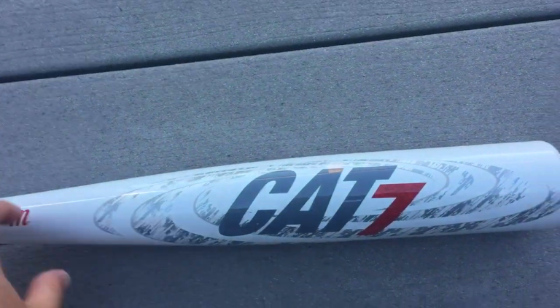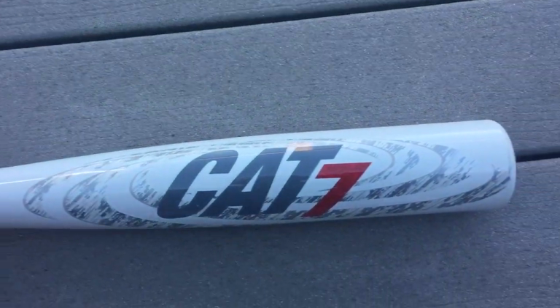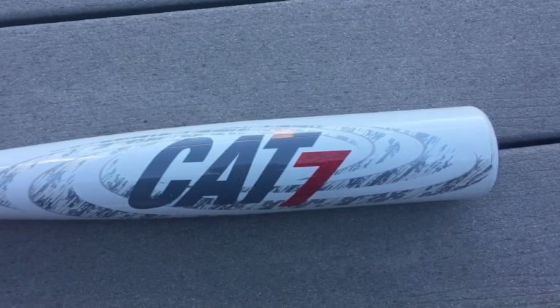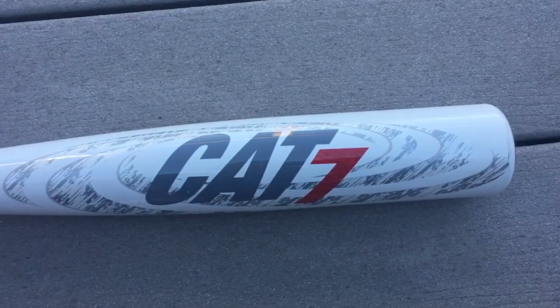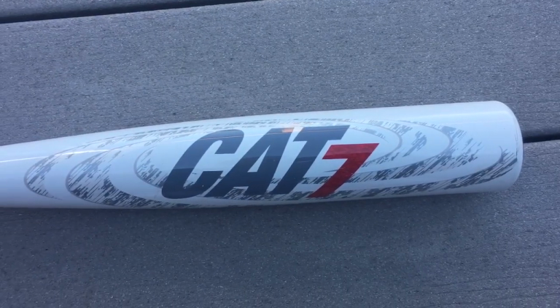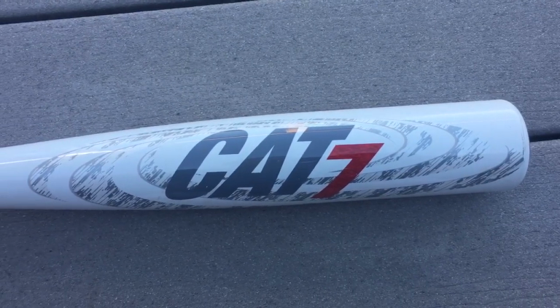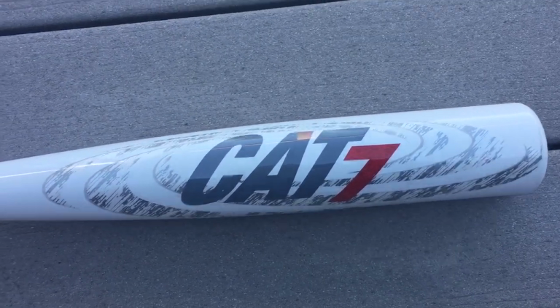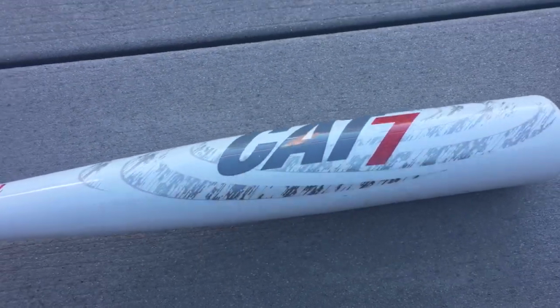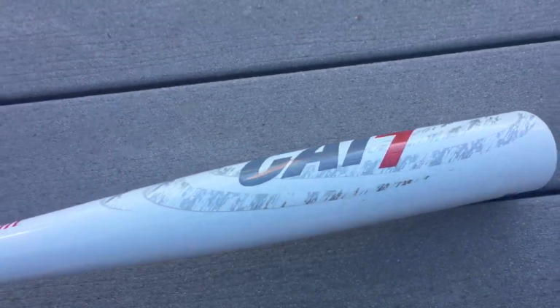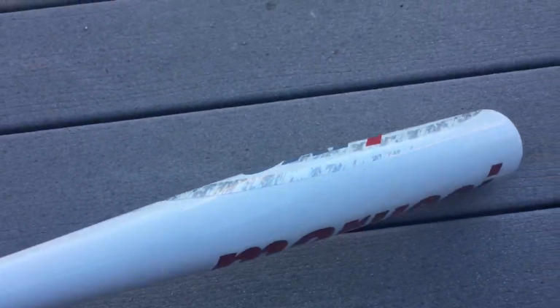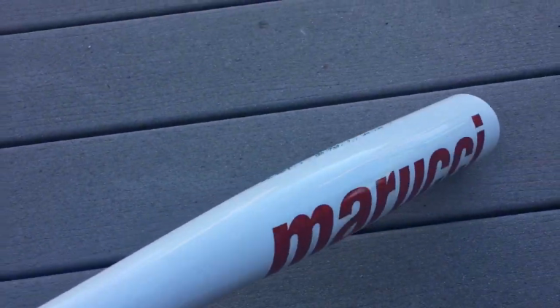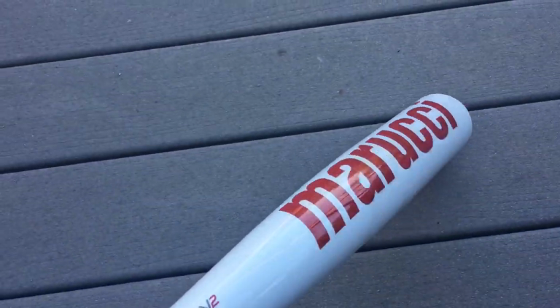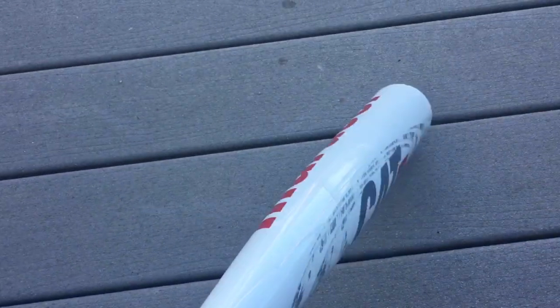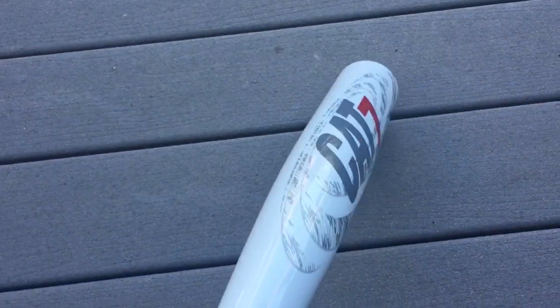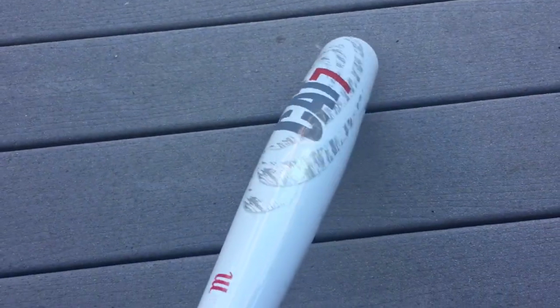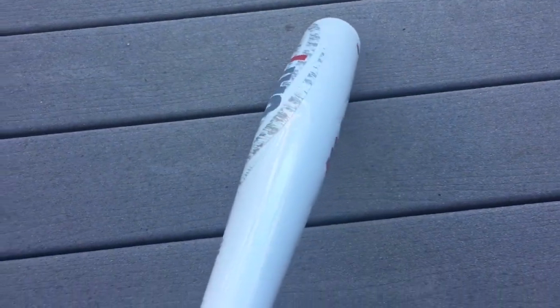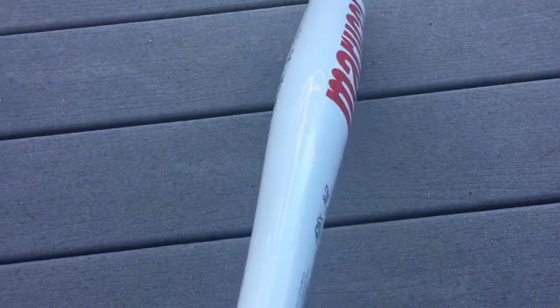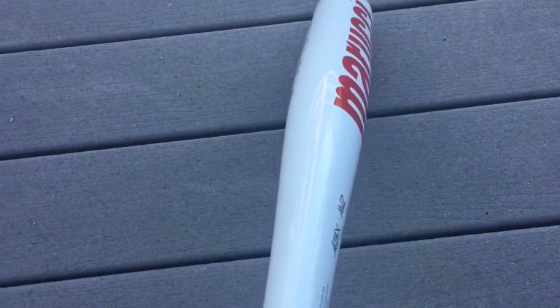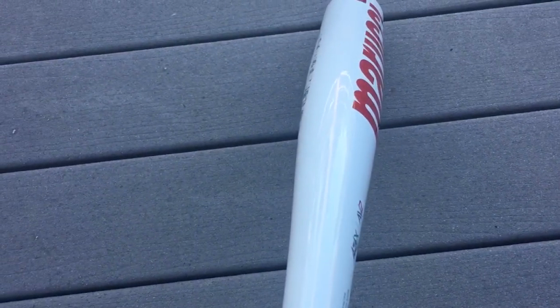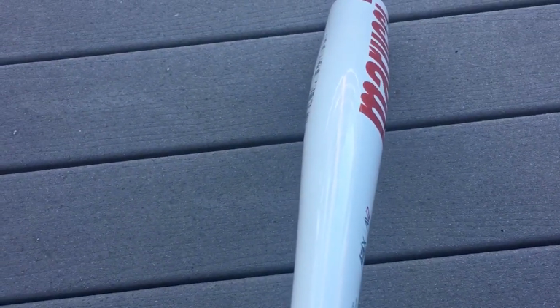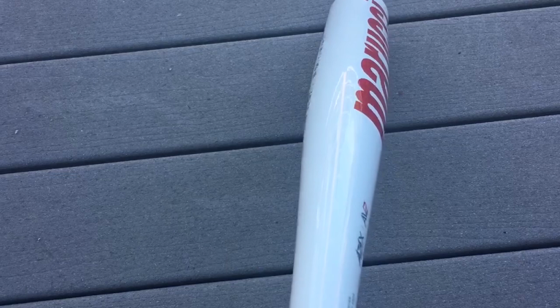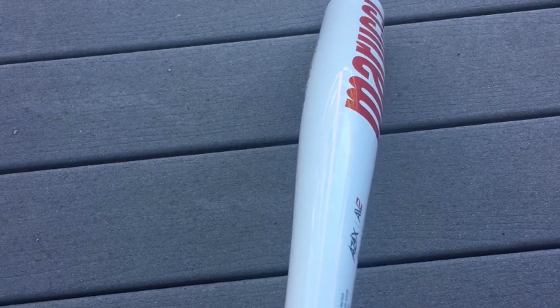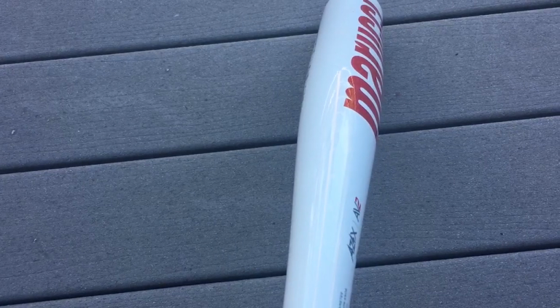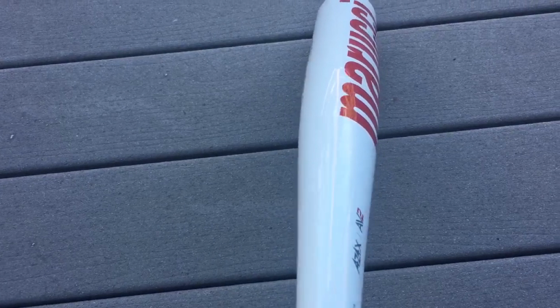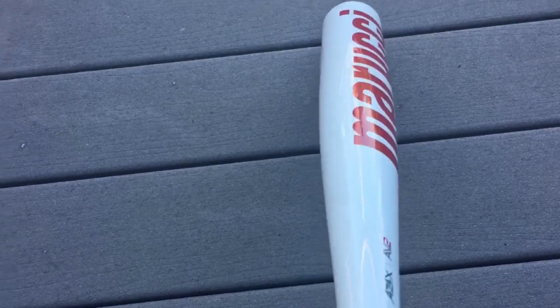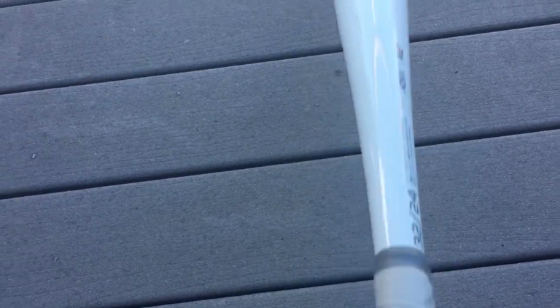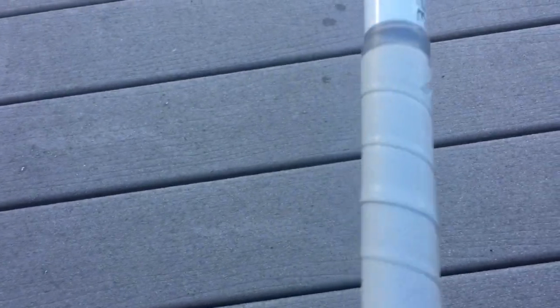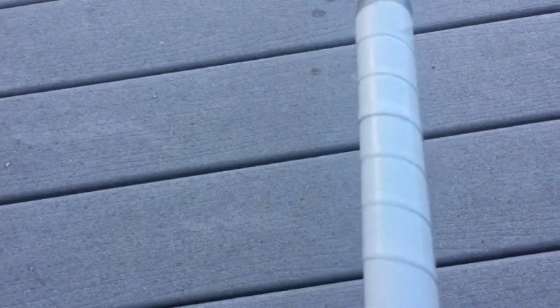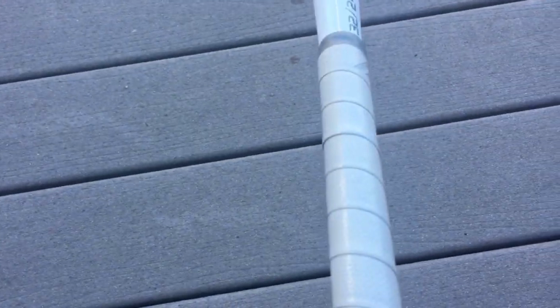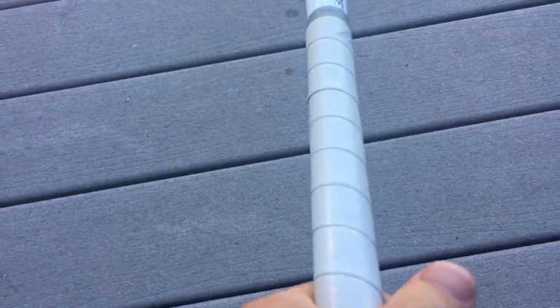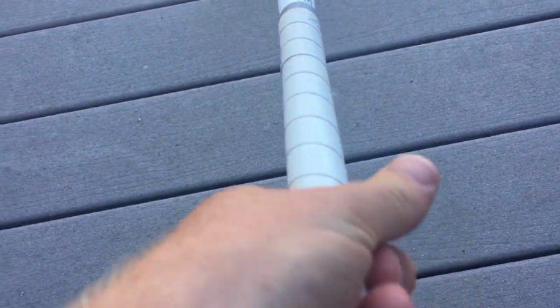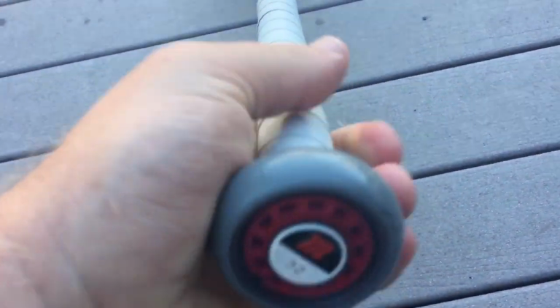Same kind of swing weight as the Cat 6, but definitely a larger sweet spot, and it's still that really super smooth, balanced feel.